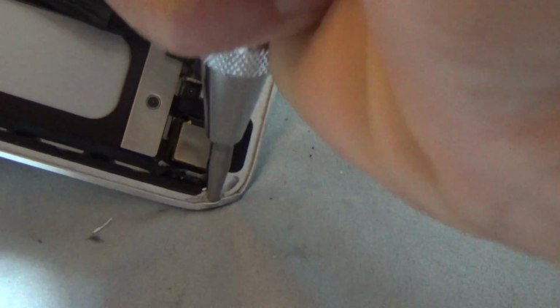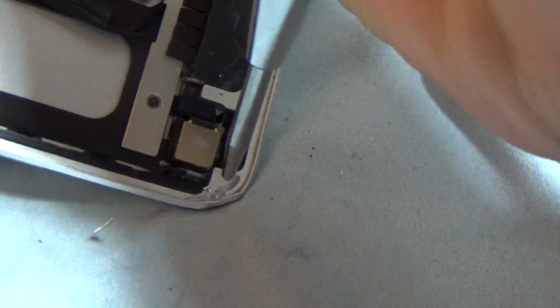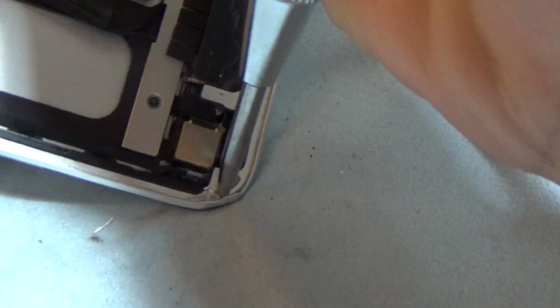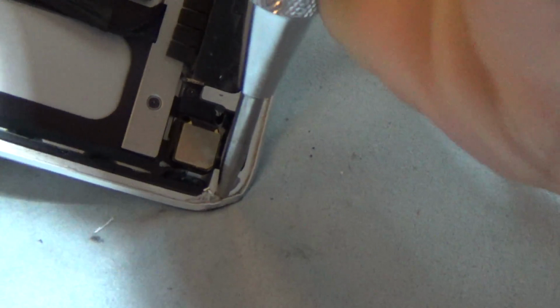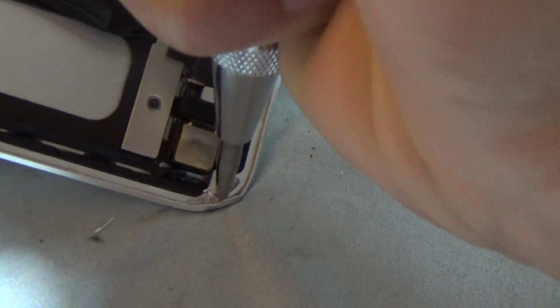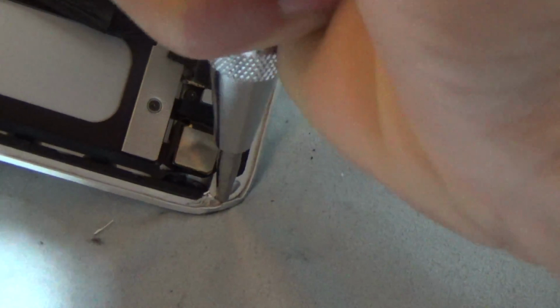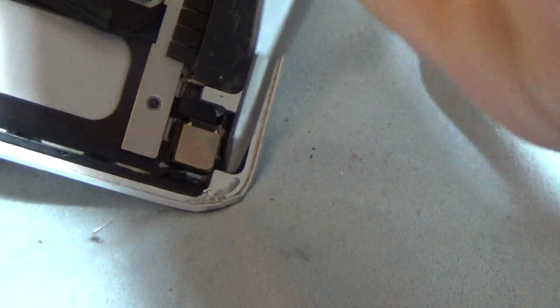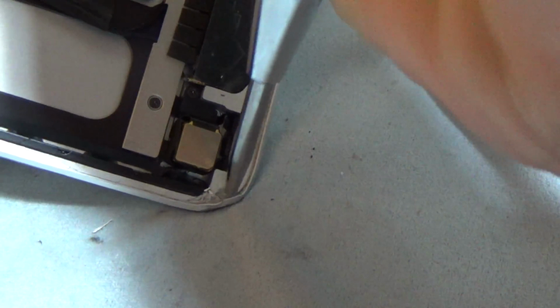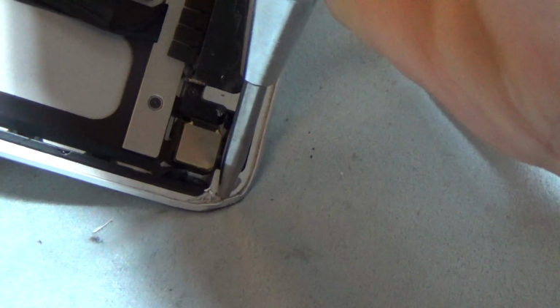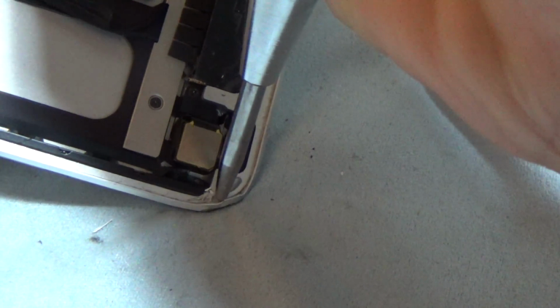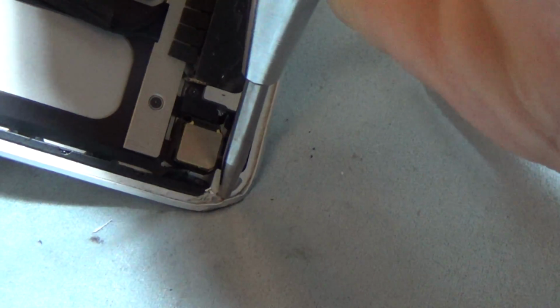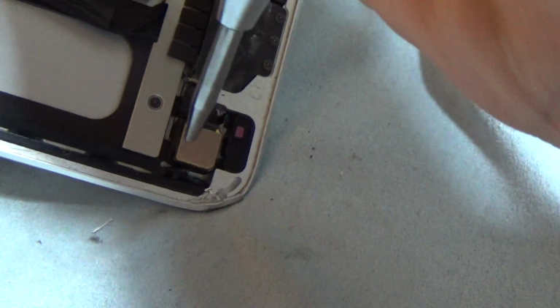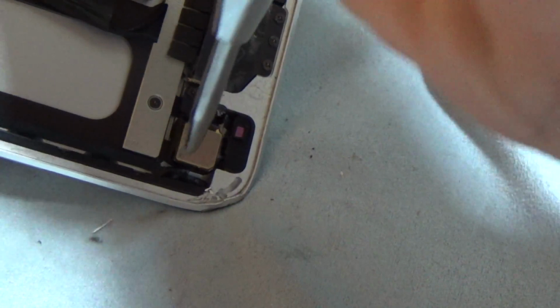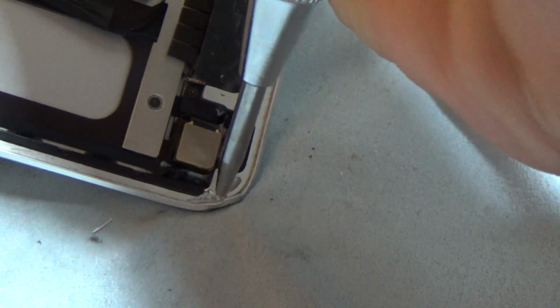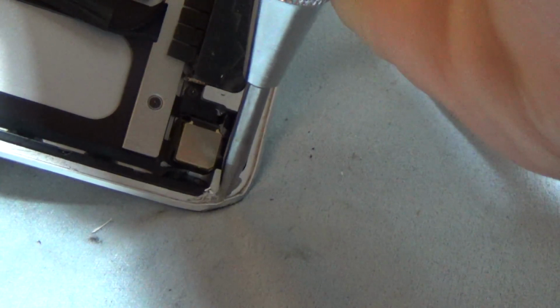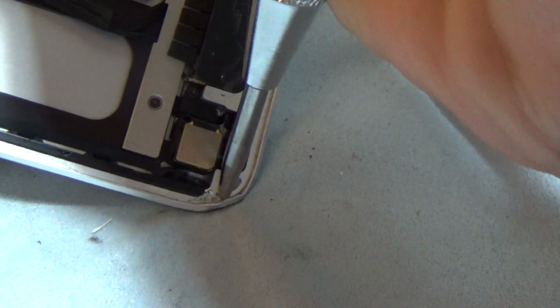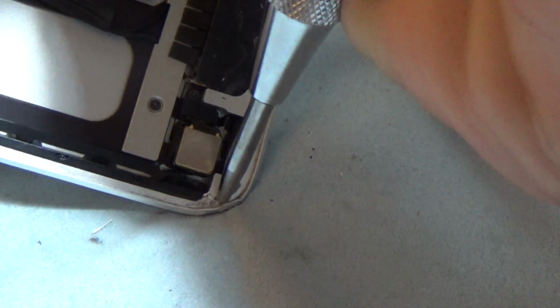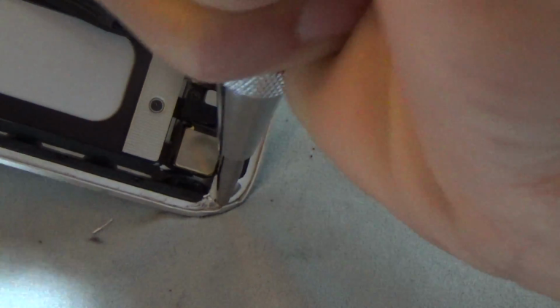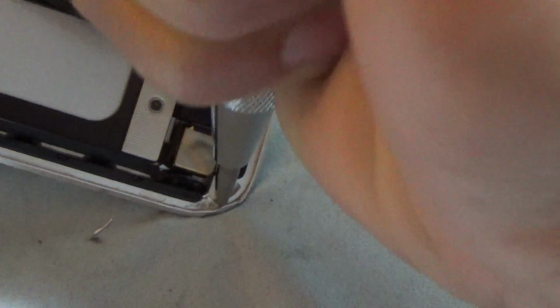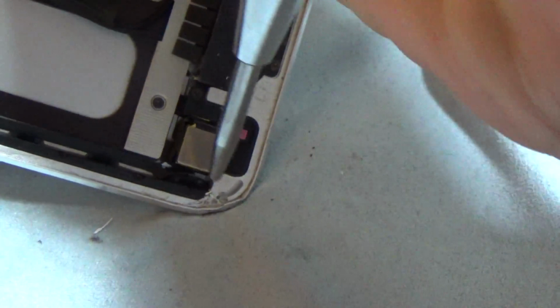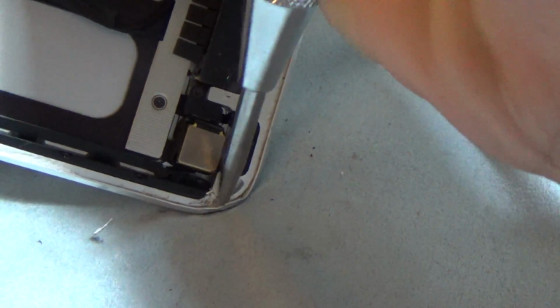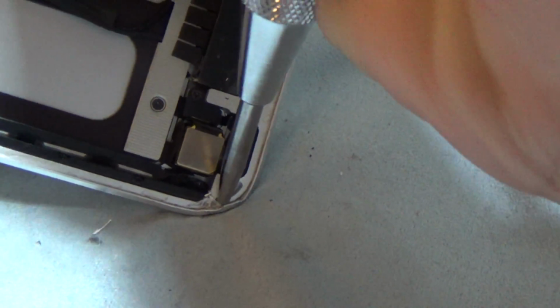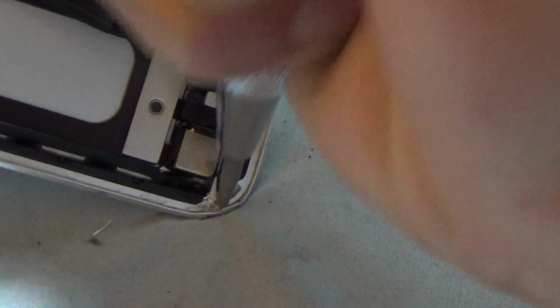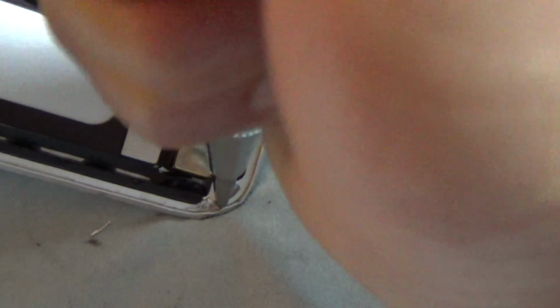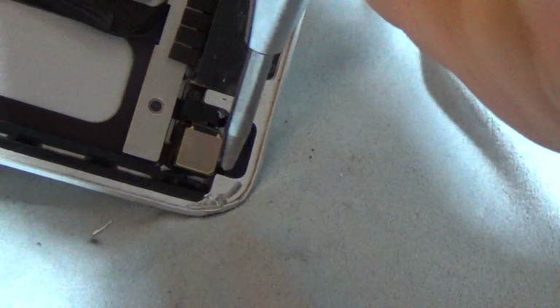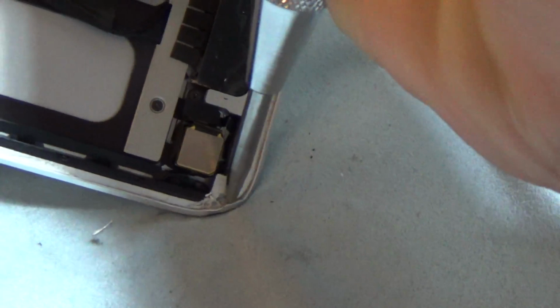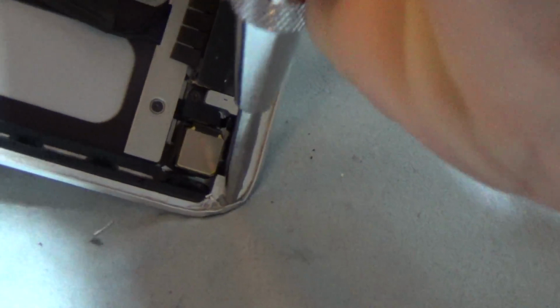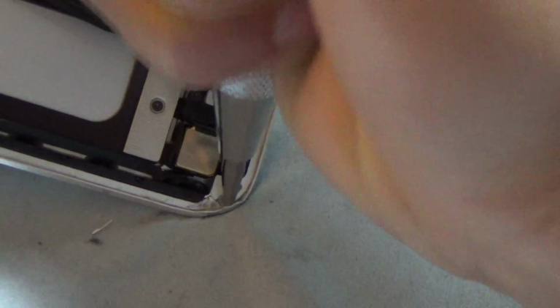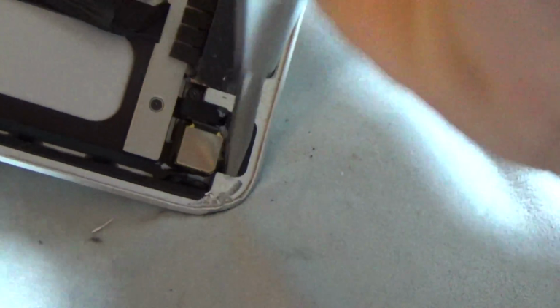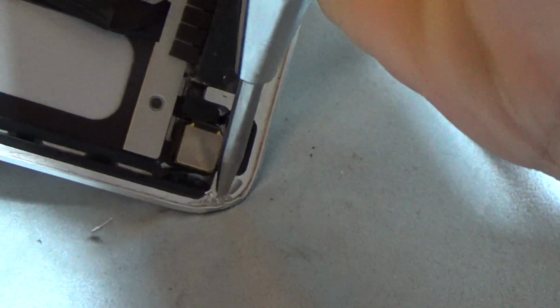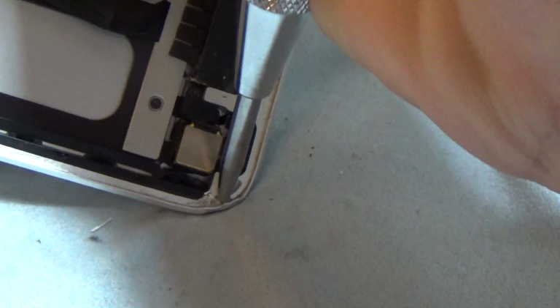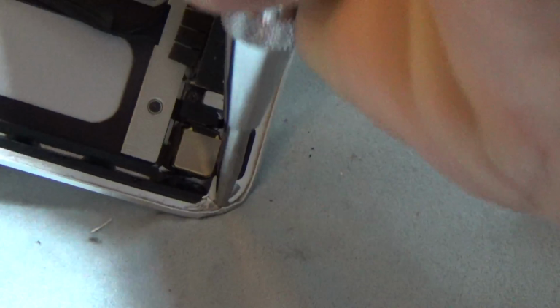It's better than using the g-tool because with the g-tool you risk damaging that rear camera right there. And this thing will punch like that. Pretty hard.